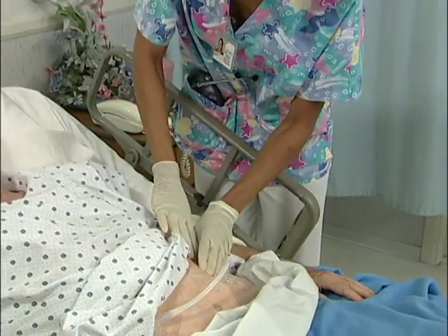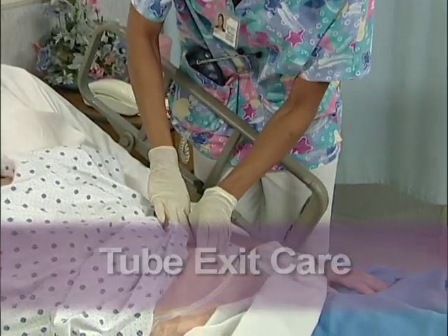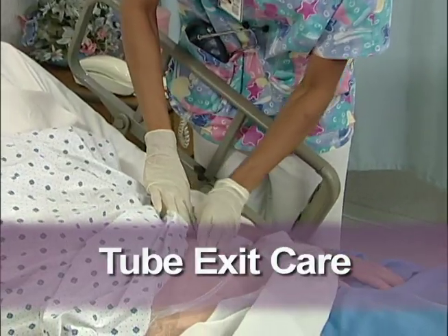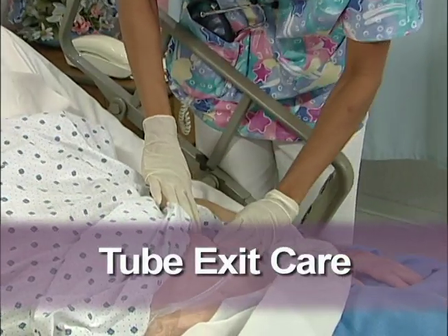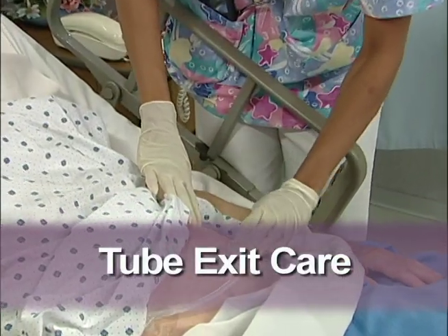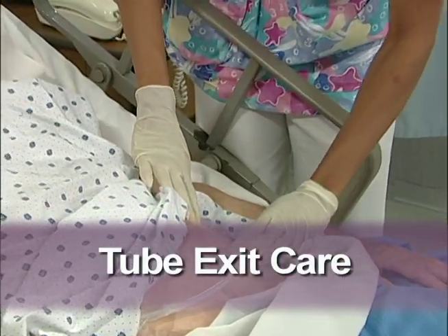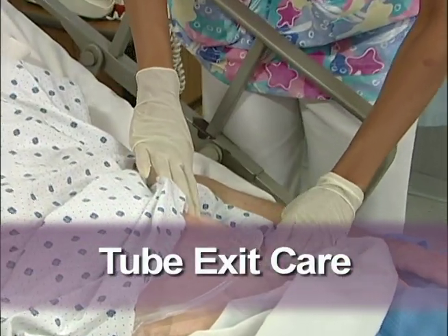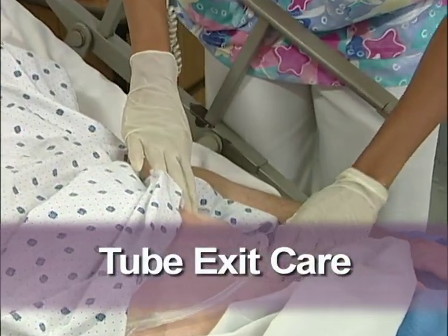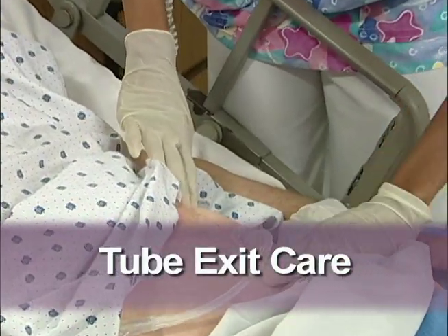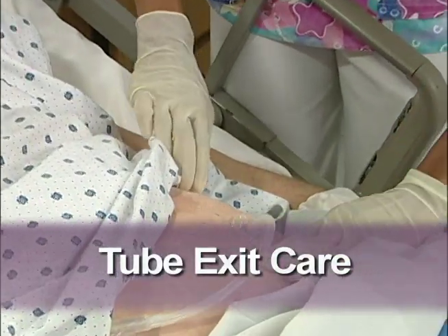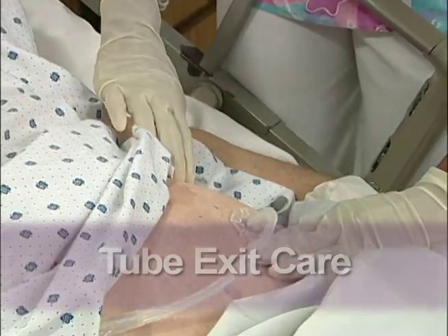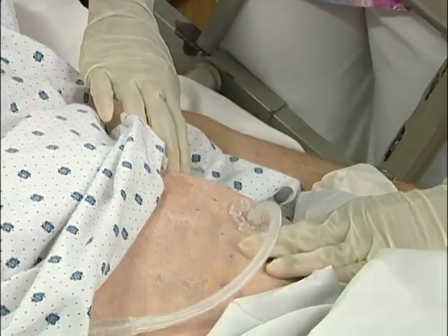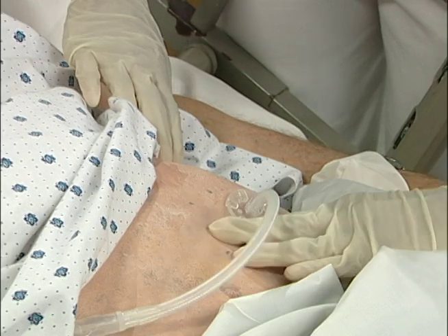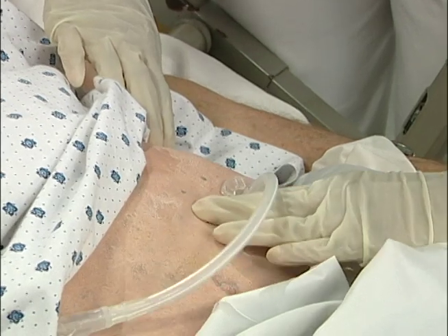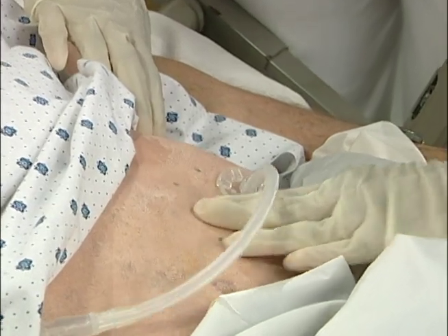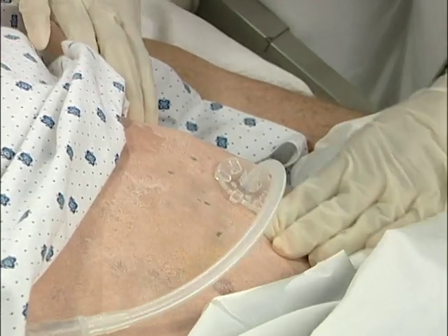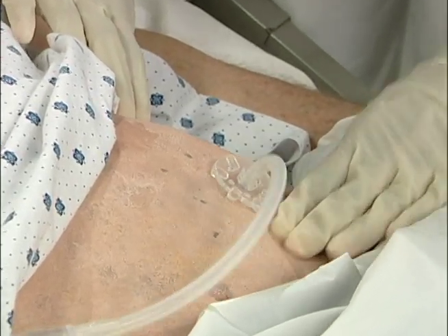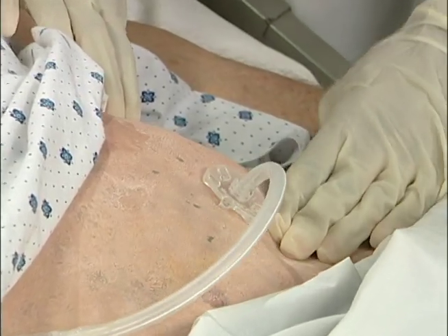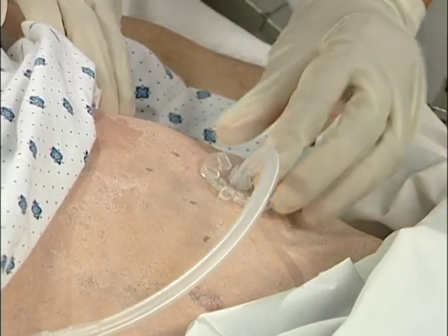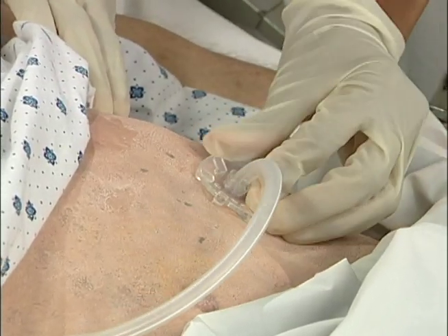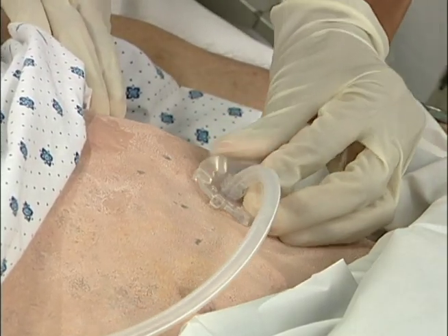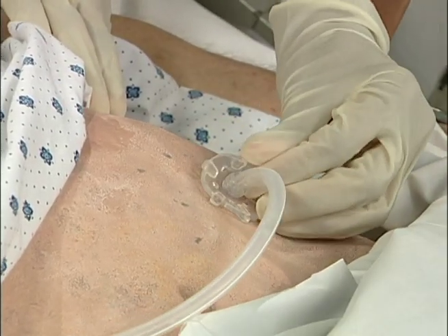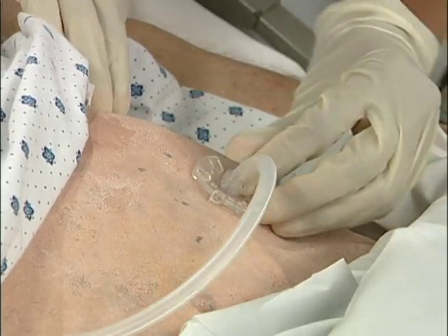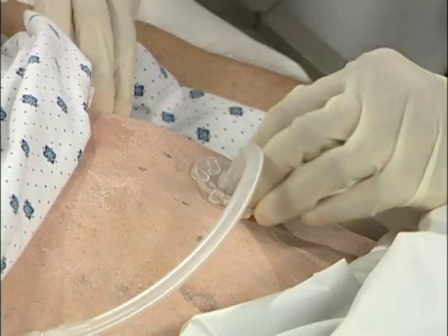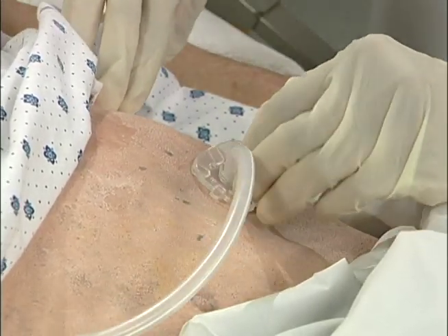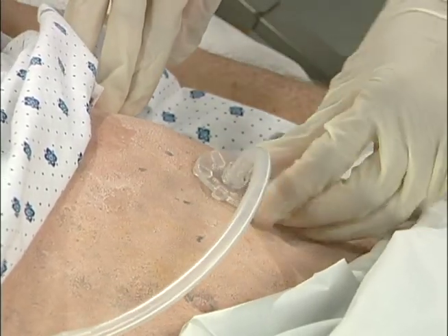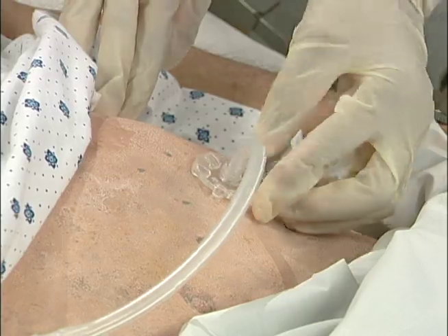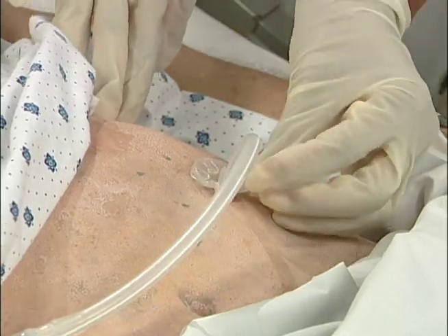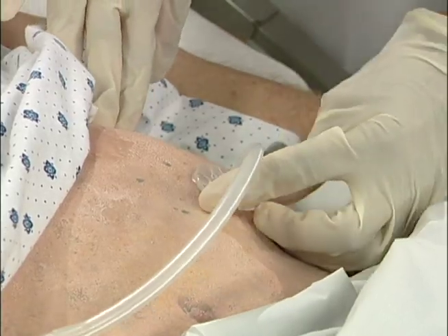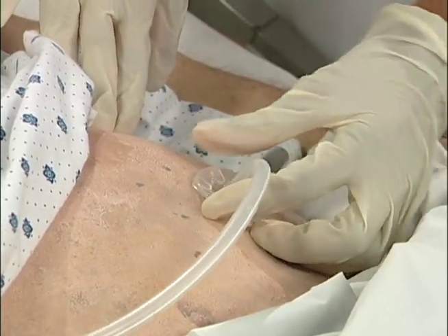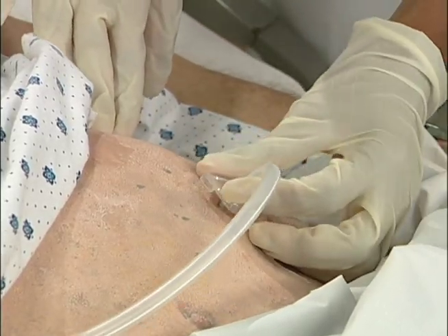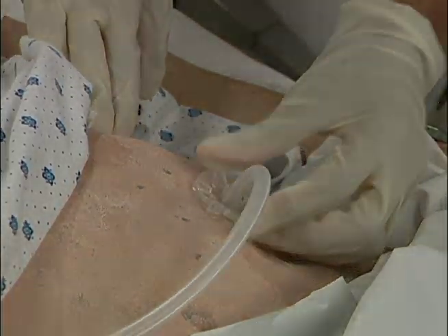Proper care of the tube exit site is critical. Observe the site for redness, irritation, or gastric leakage. Notify the physician or a wound ostomy continence nurse if any of these are present.